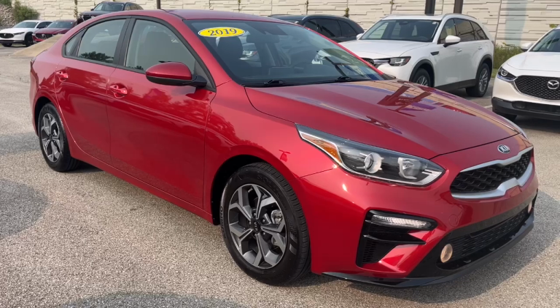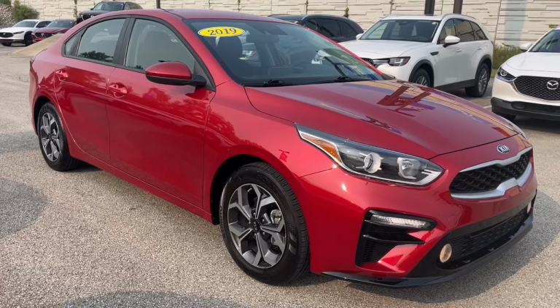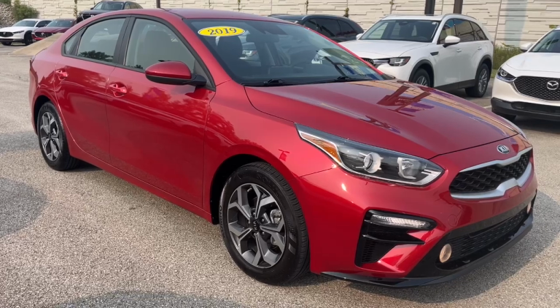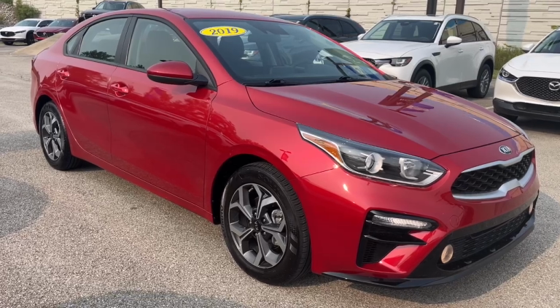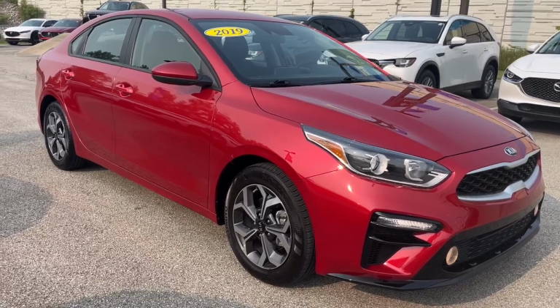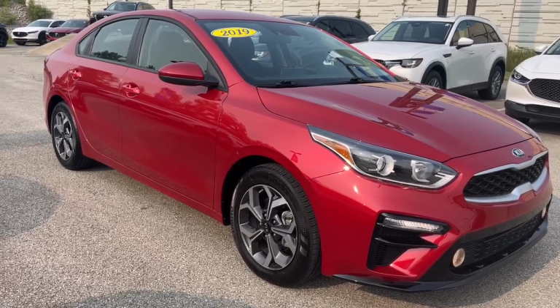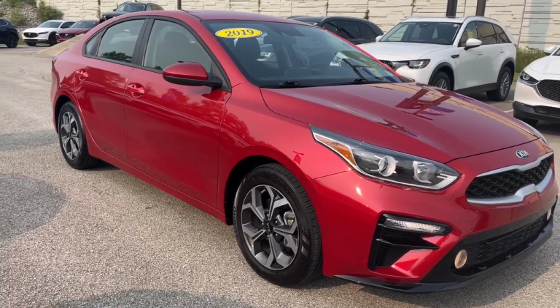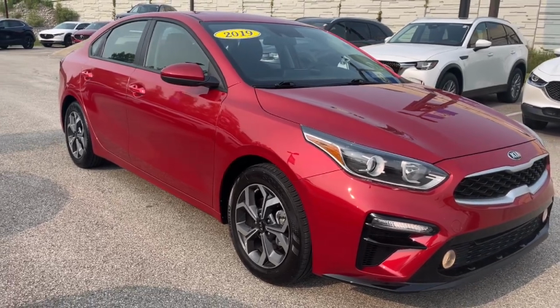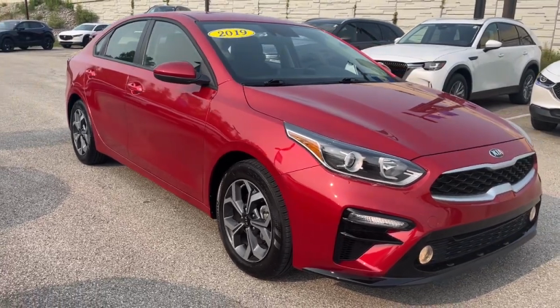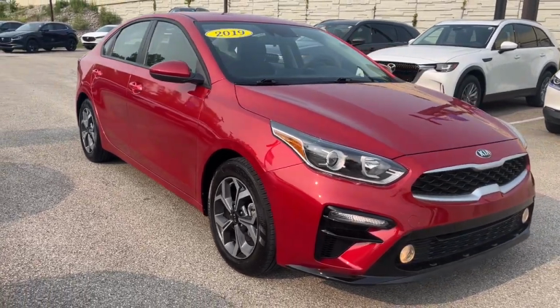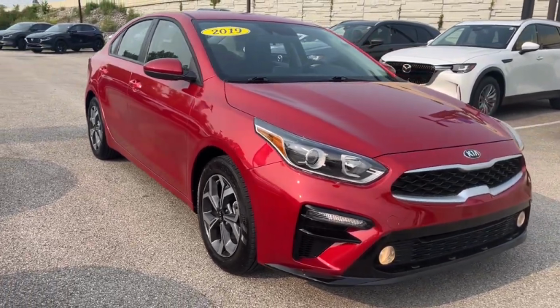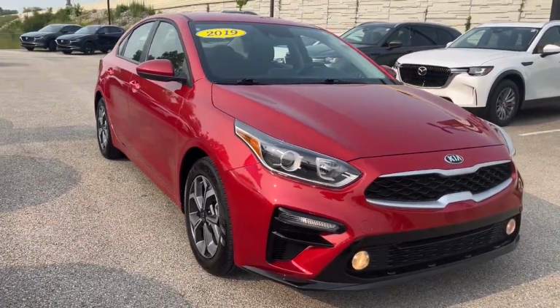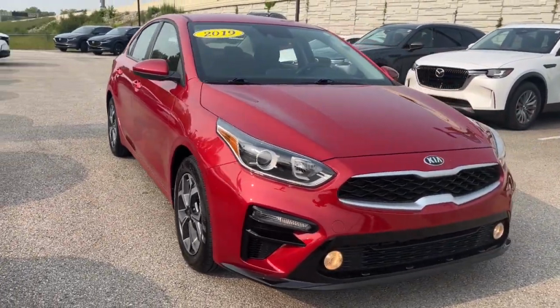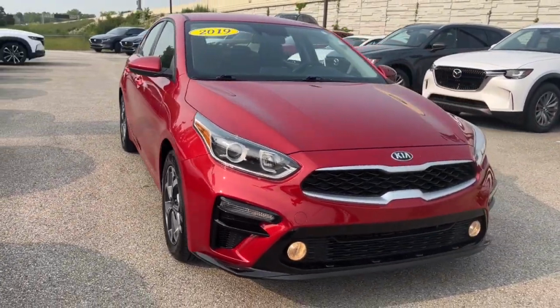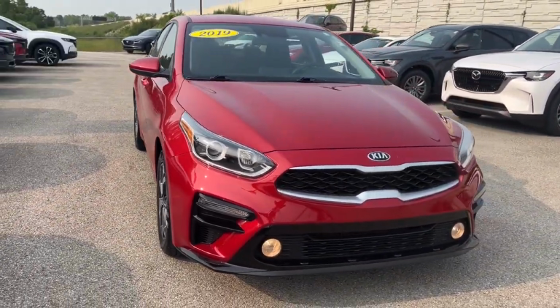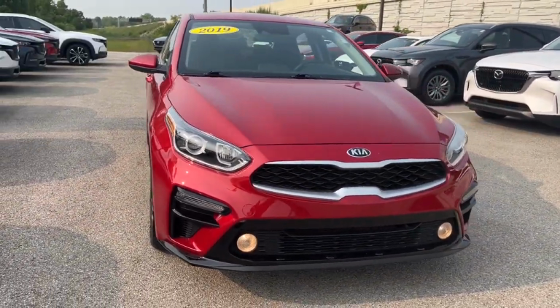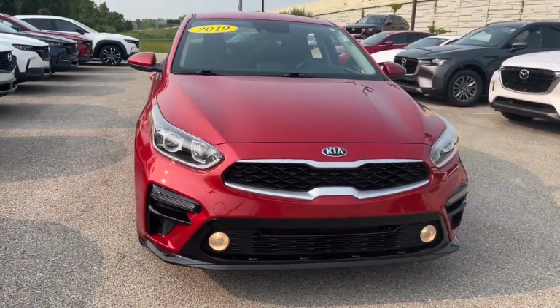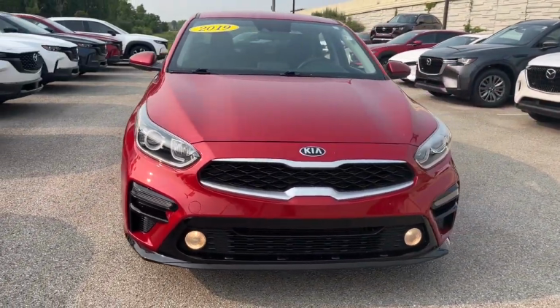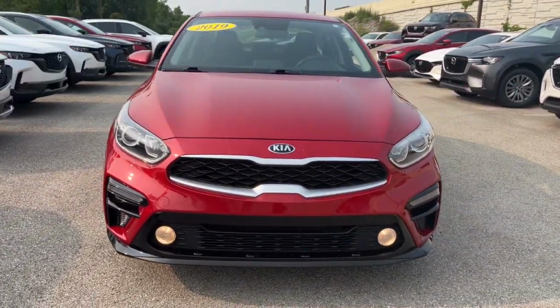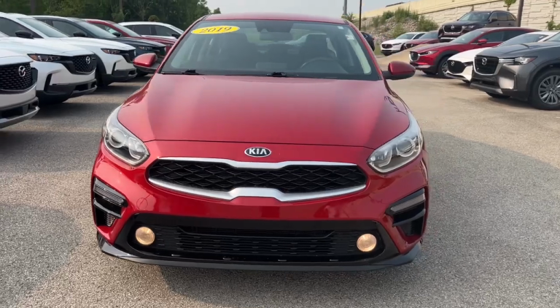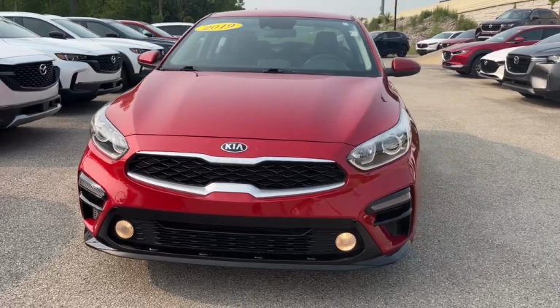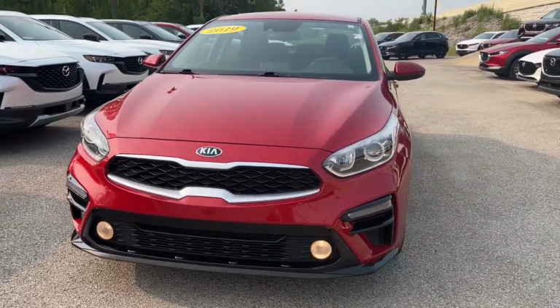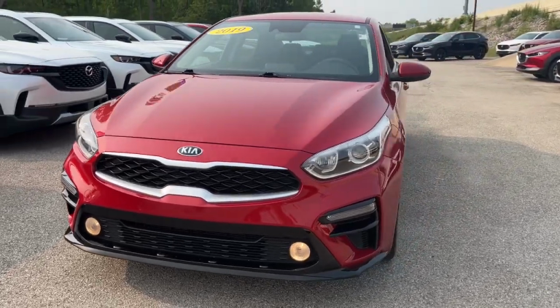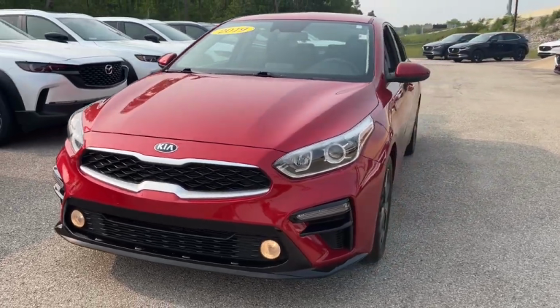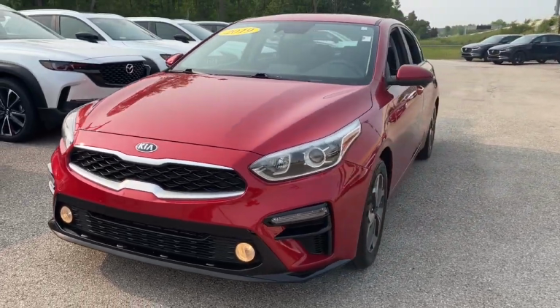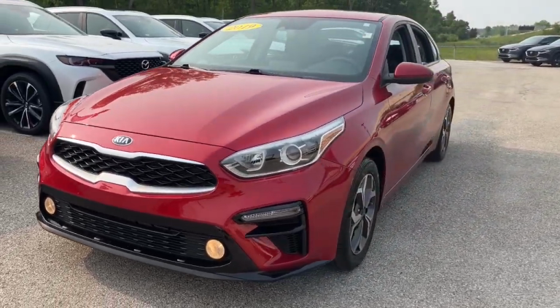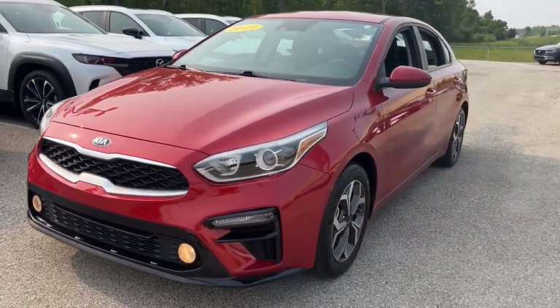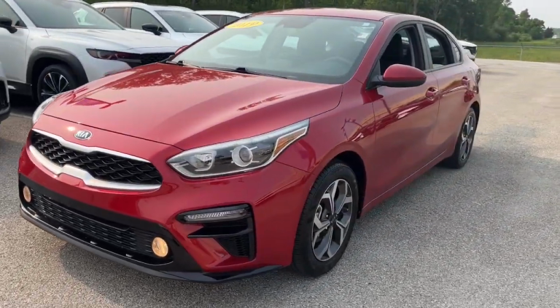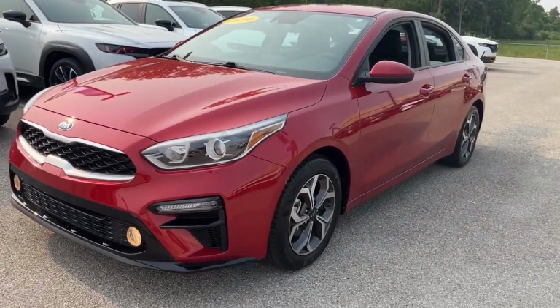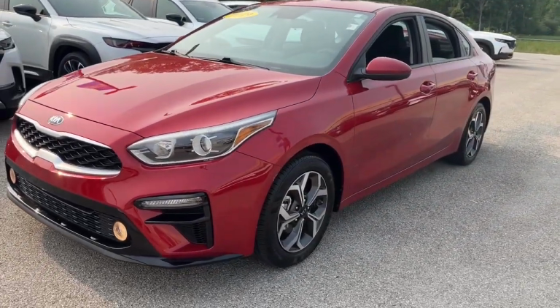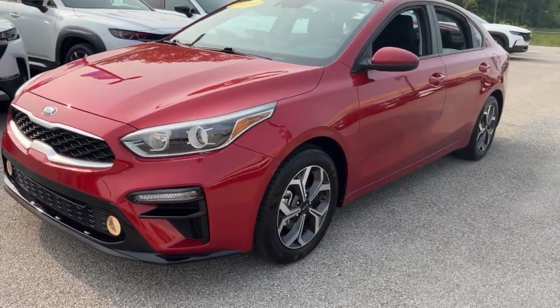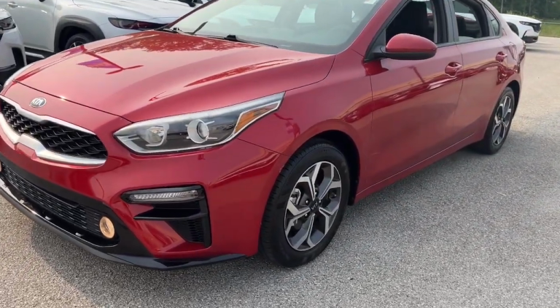Hop into the 2019 Kia Forte. With less than 20,000 miles on the odometer, this vehicle provides excellent value.